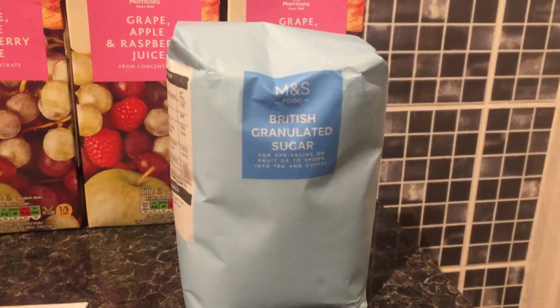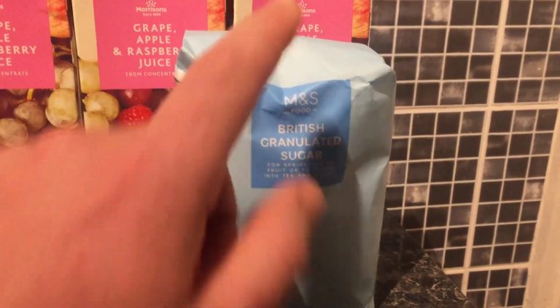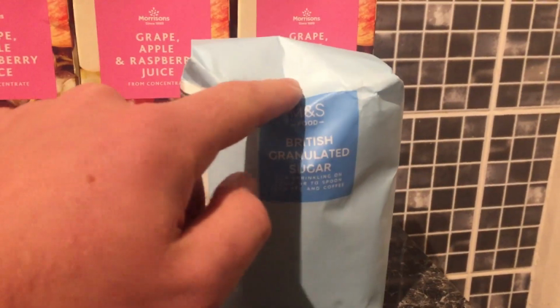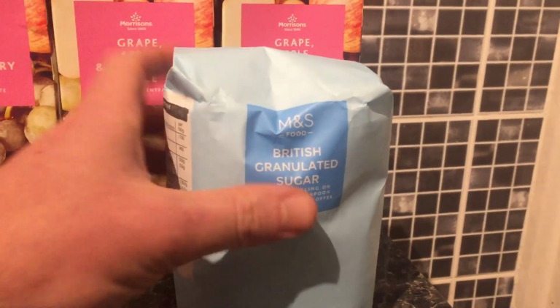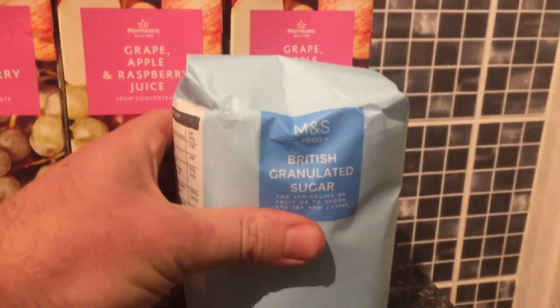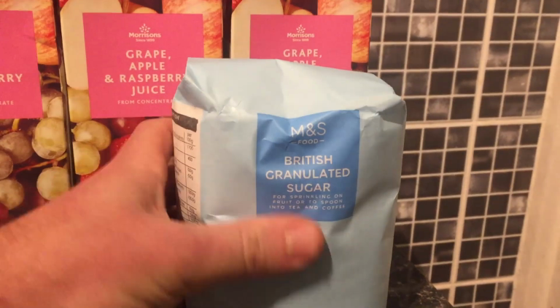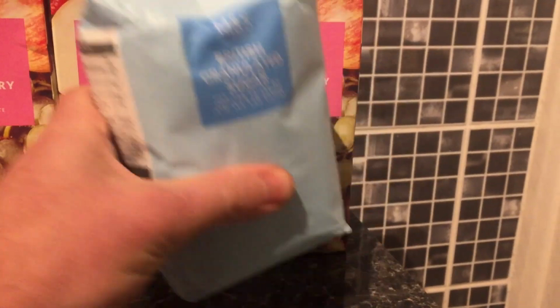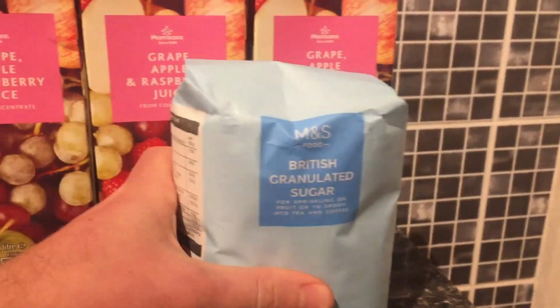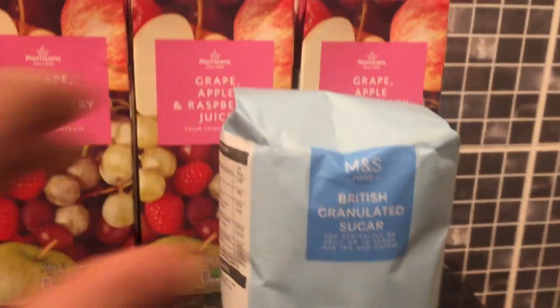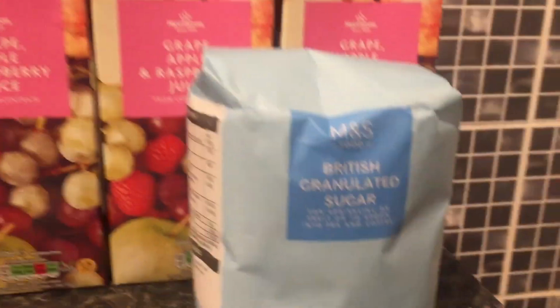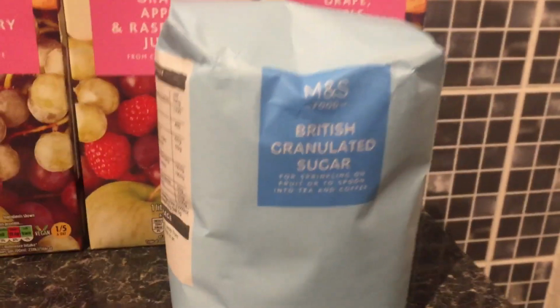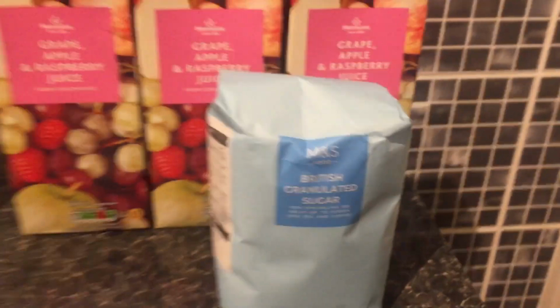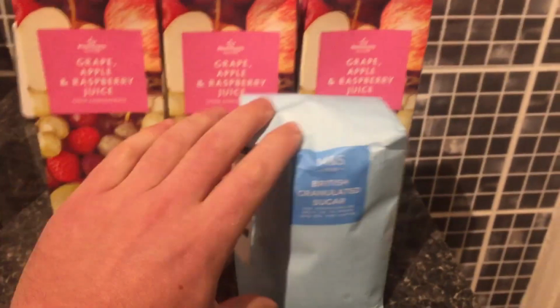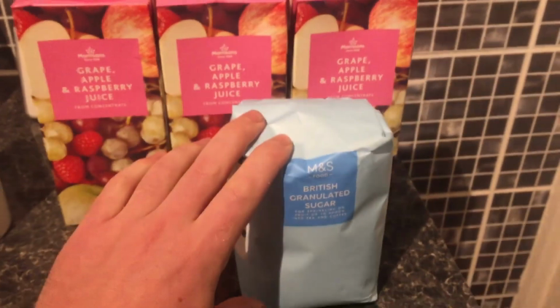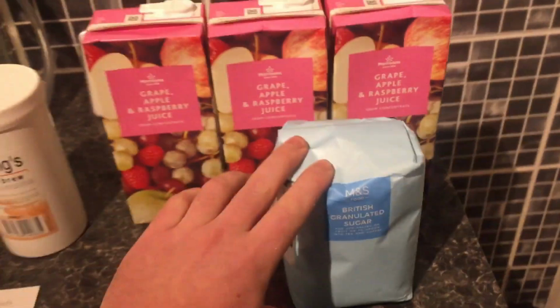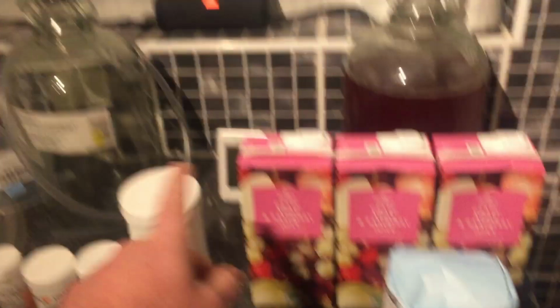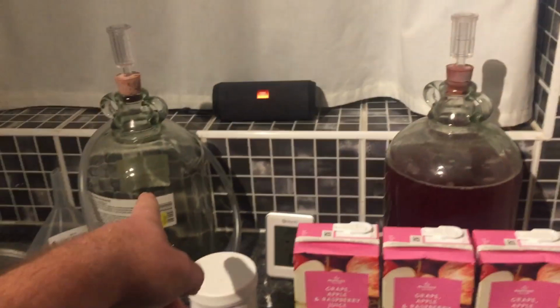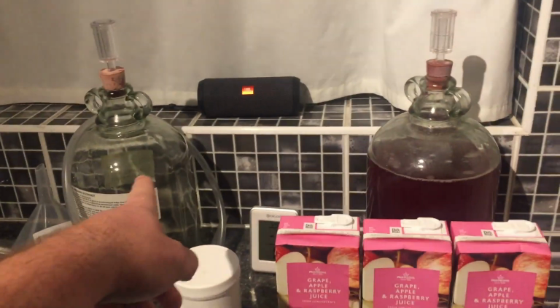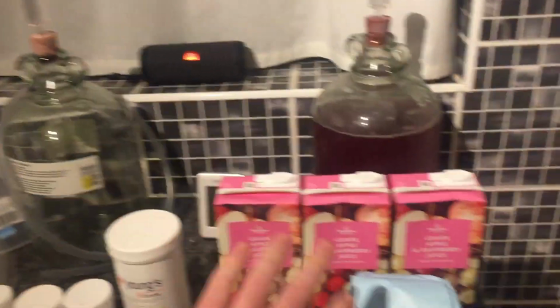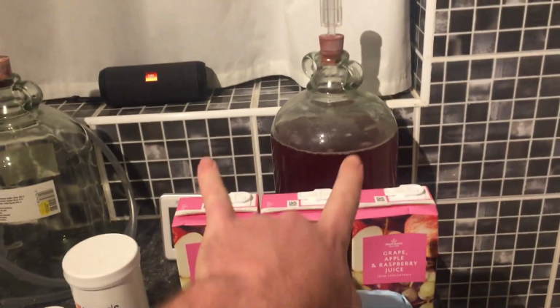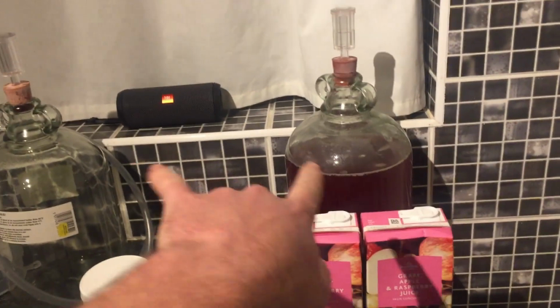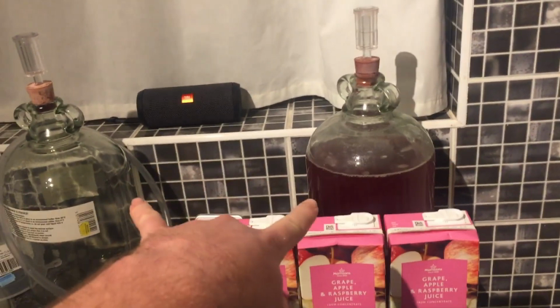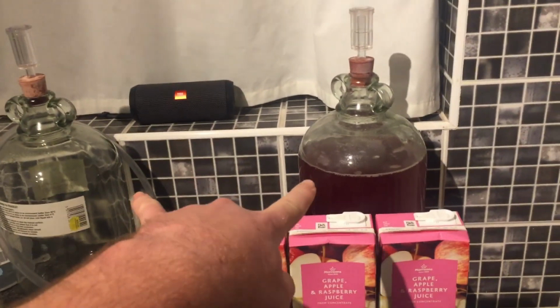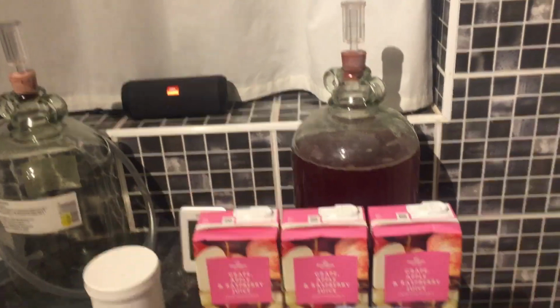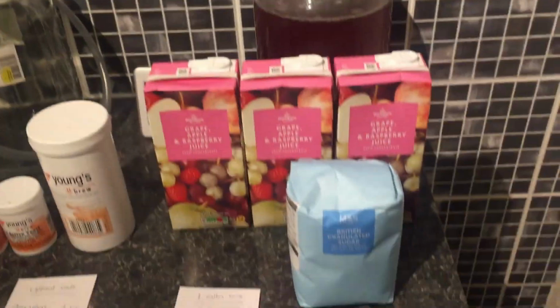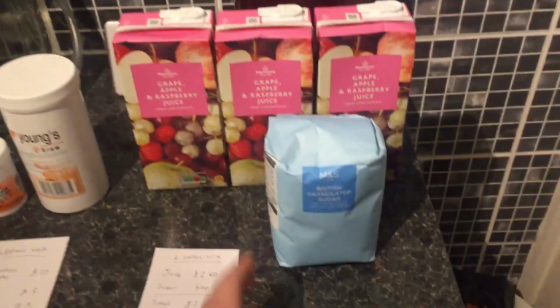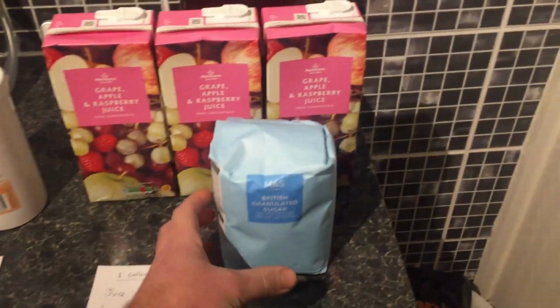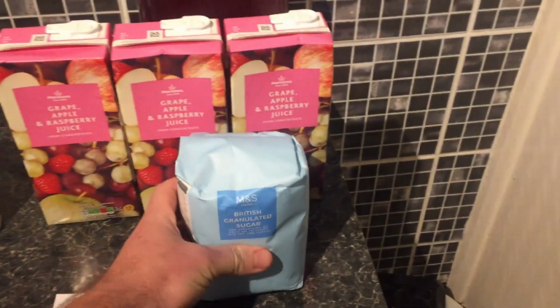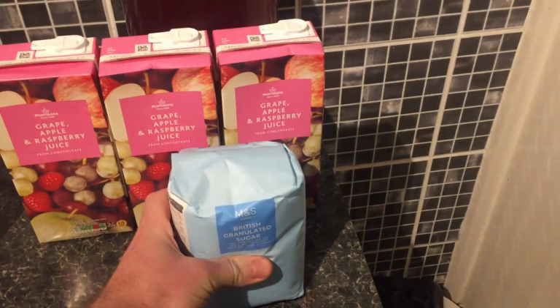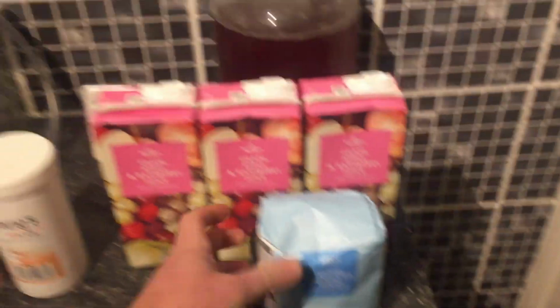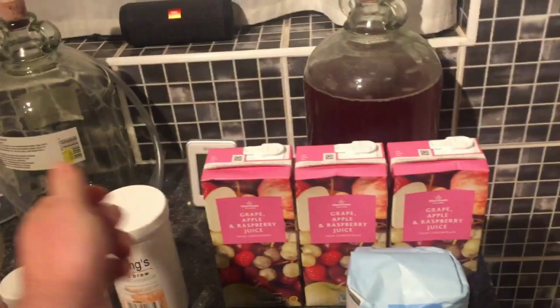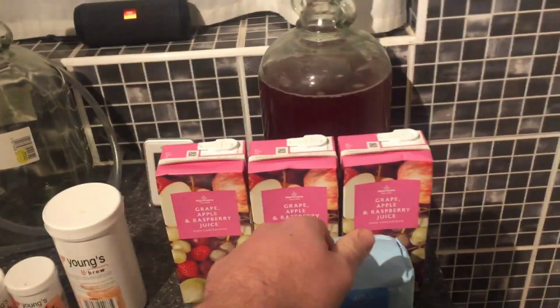For the sugar, you can just get regular granulated sugar. Half of one of these bags is going to do one demijohn, so if you're doing two at once — which is what I normally do — I just split a bag, half each.